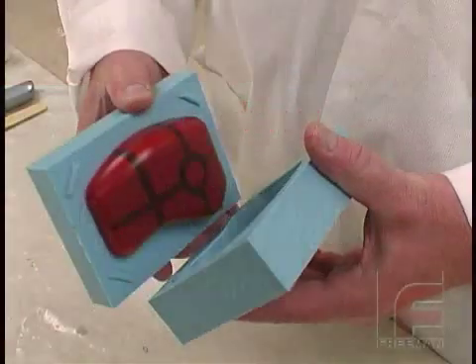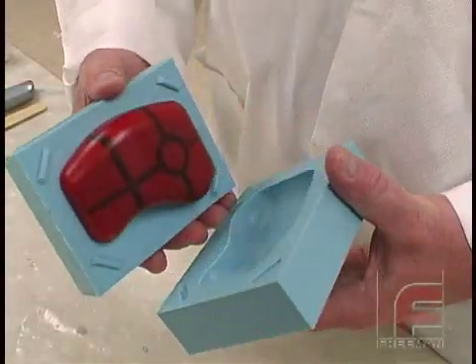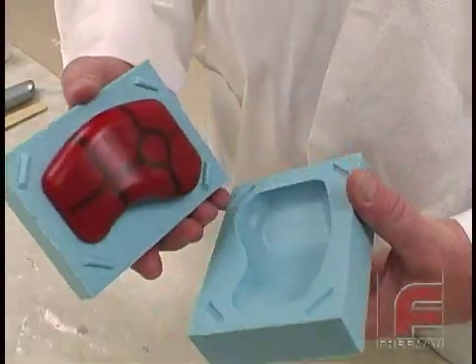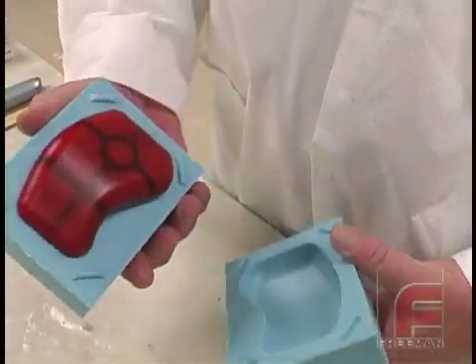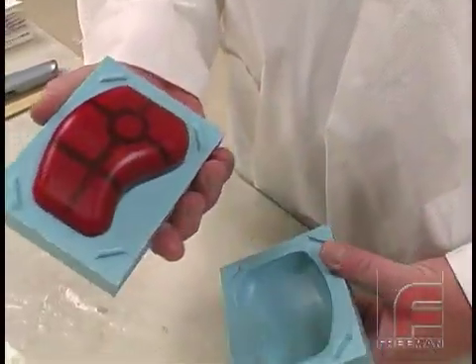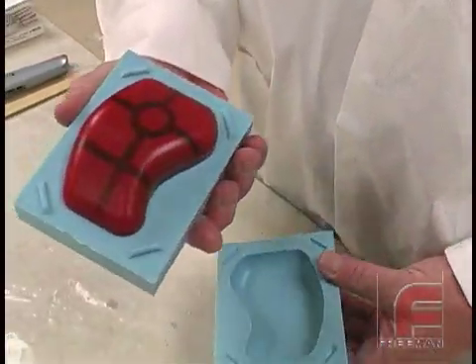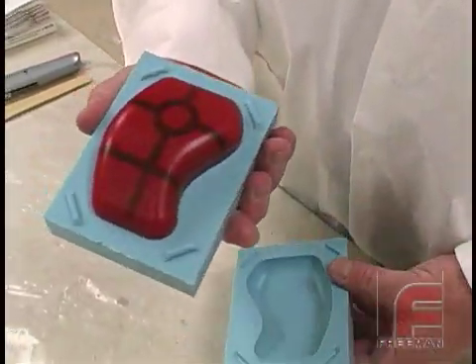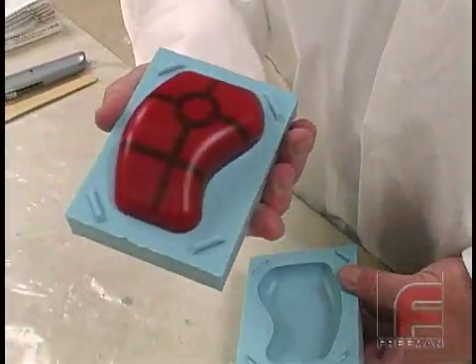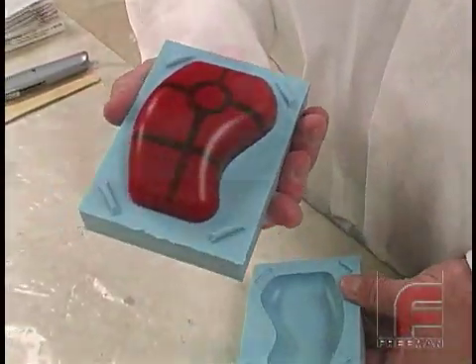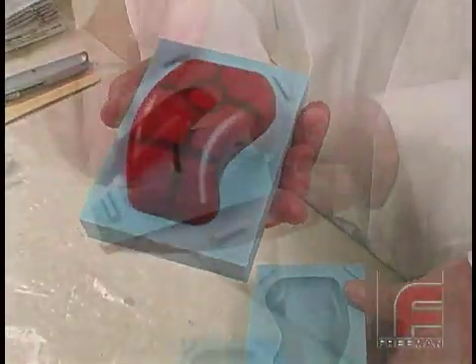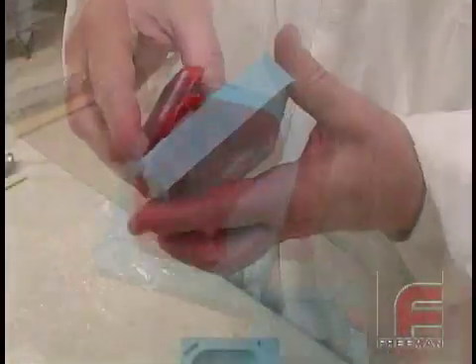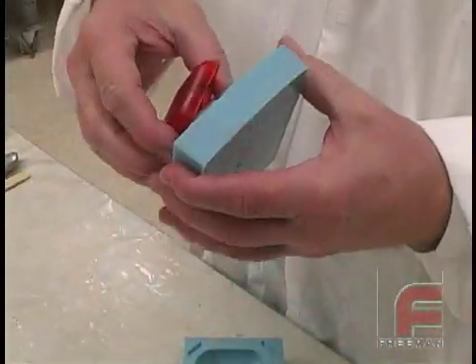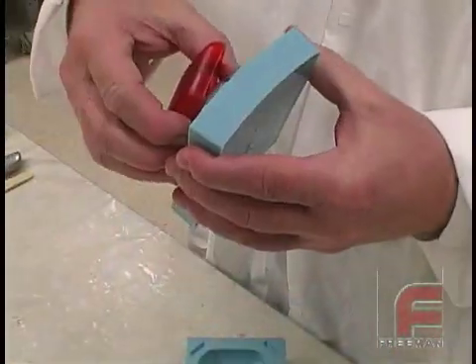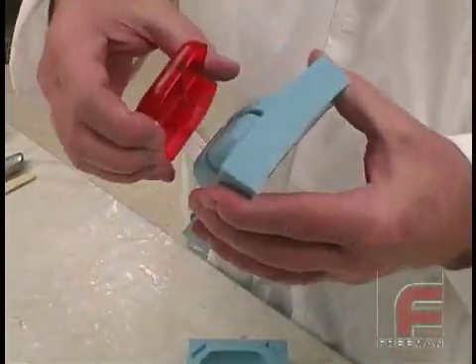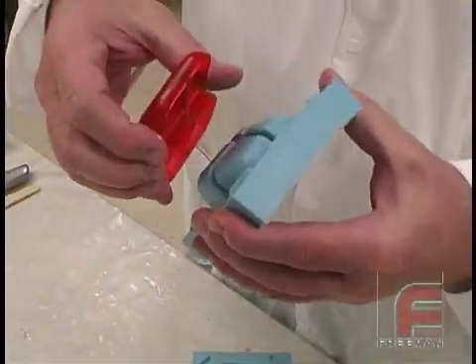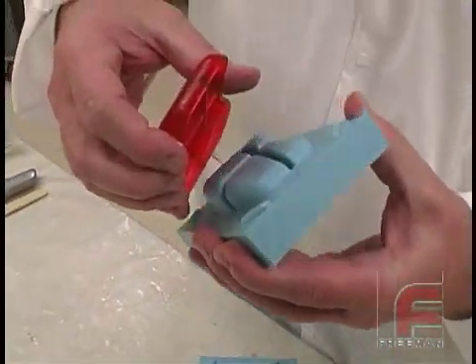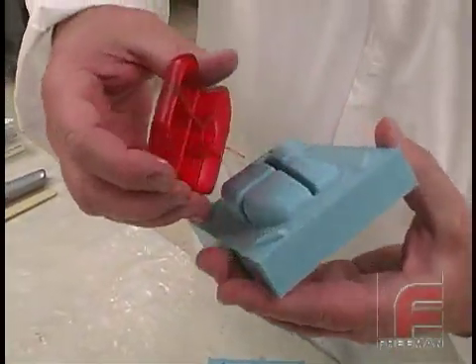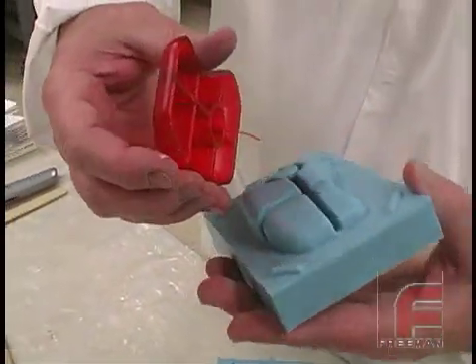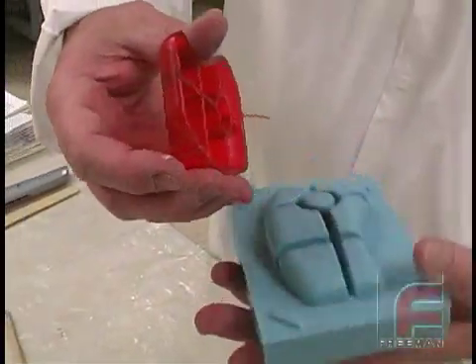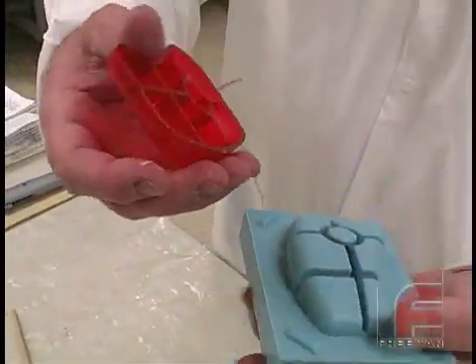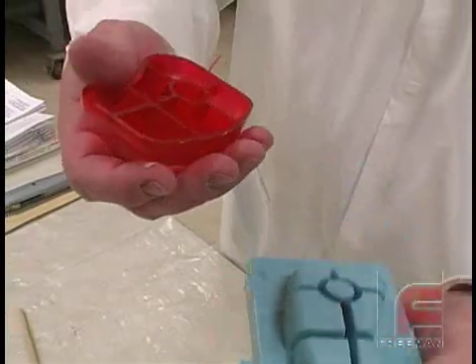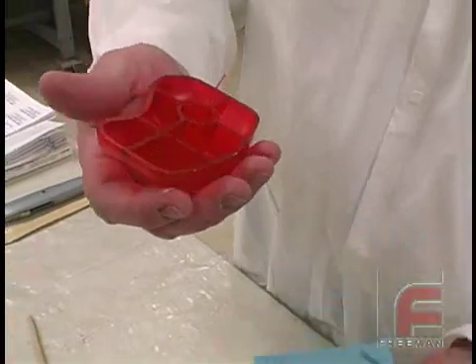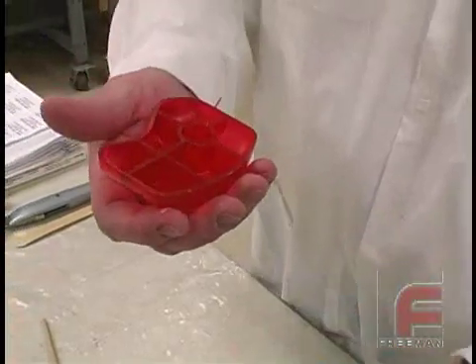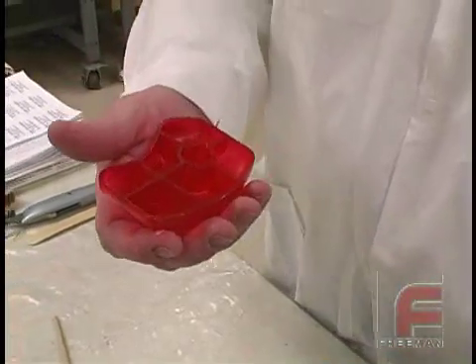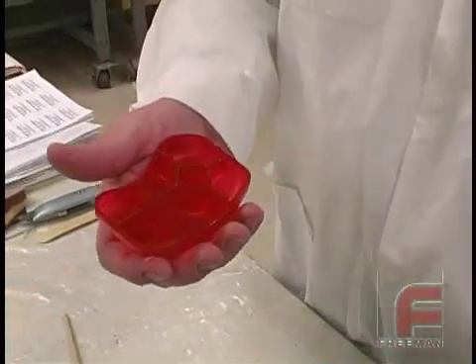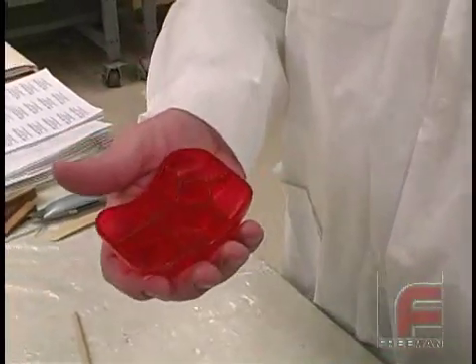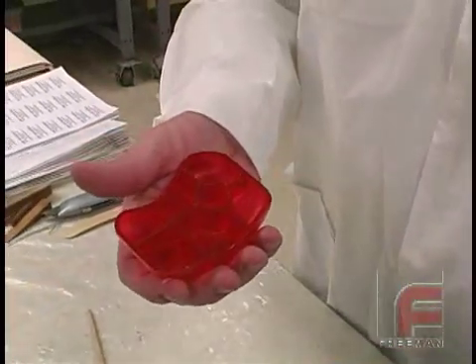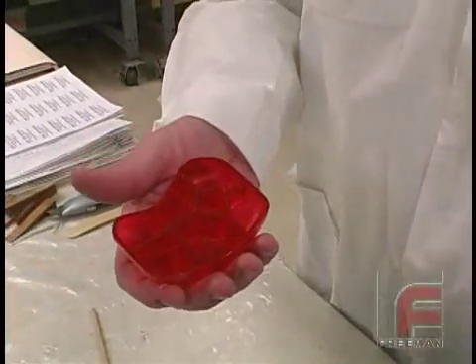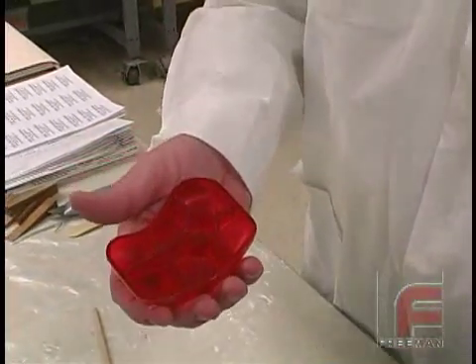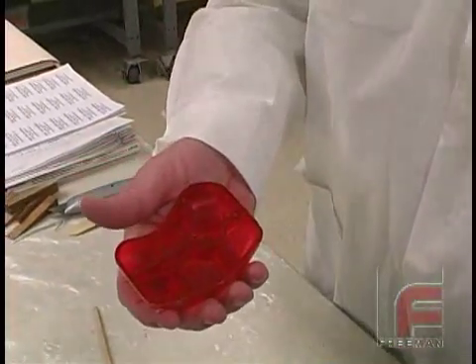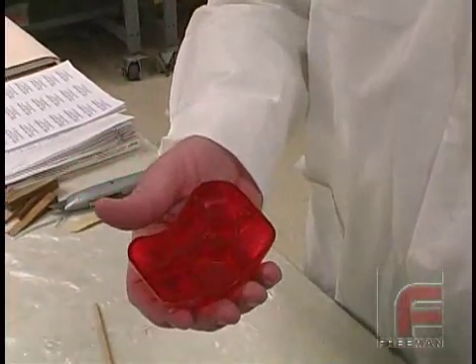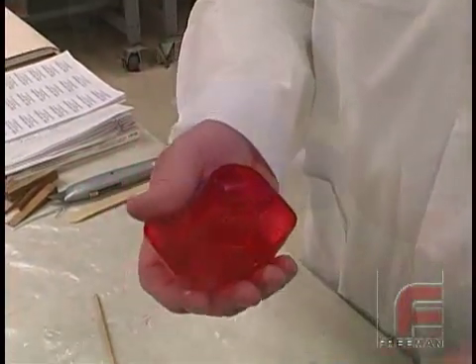Making molds from models with thin walls, such as this model of a computer mouse, follows a similar process as the one used in our complex mass casting mold.